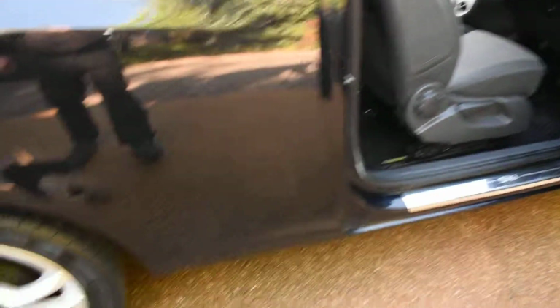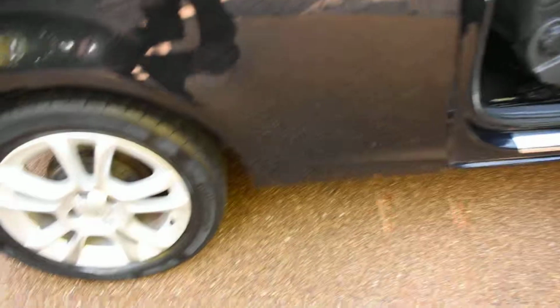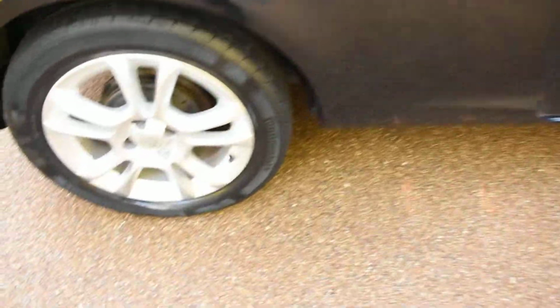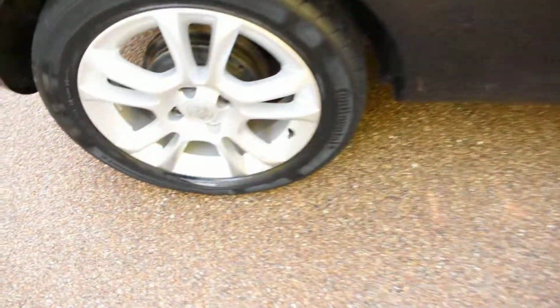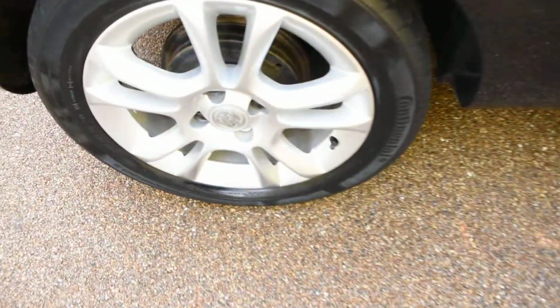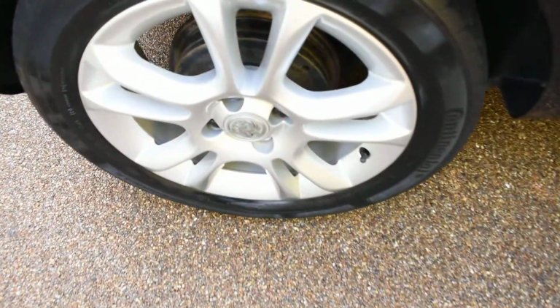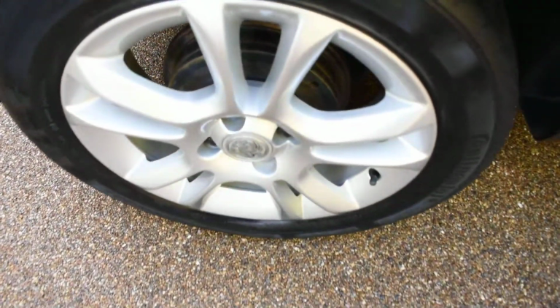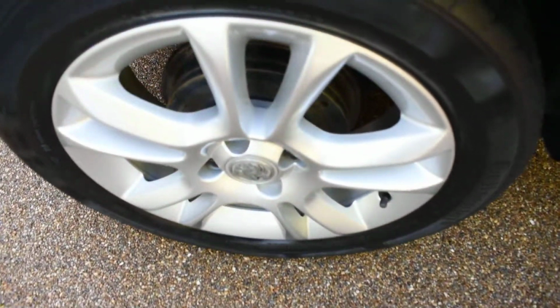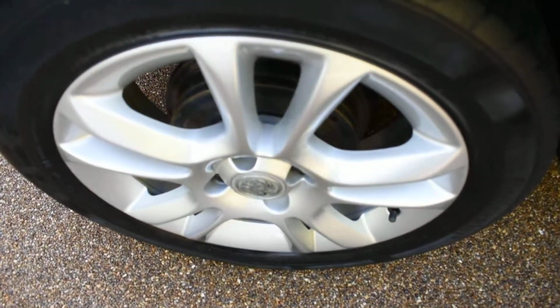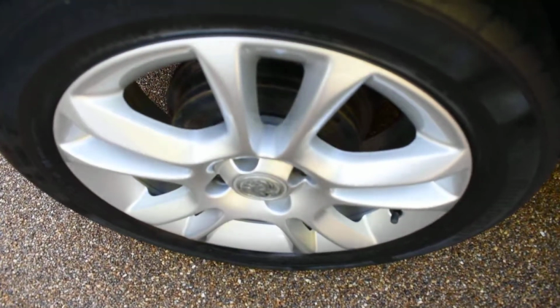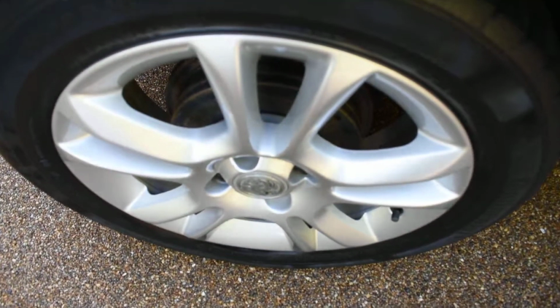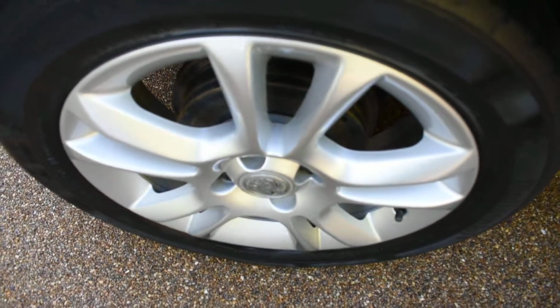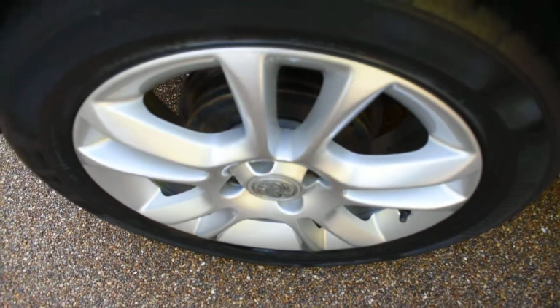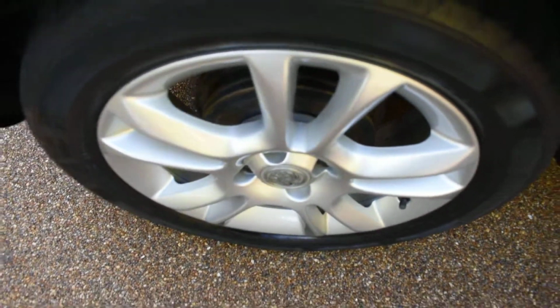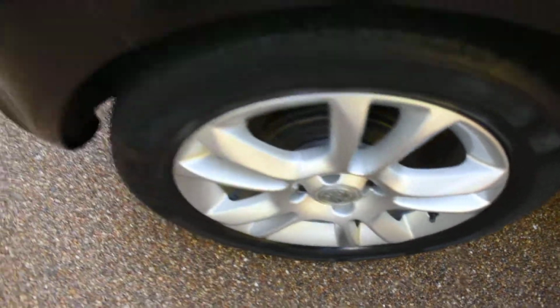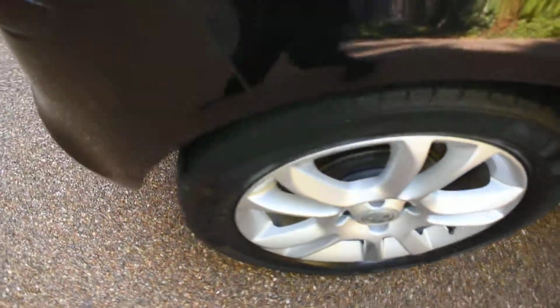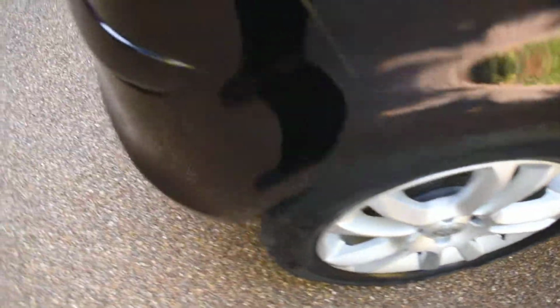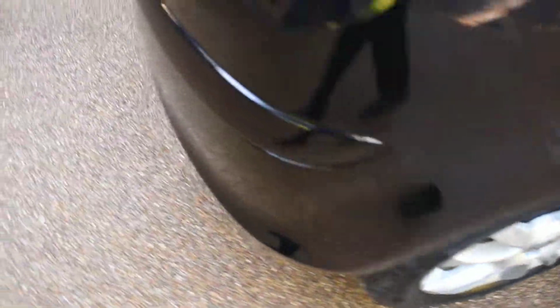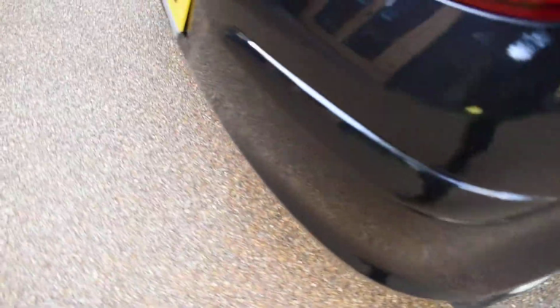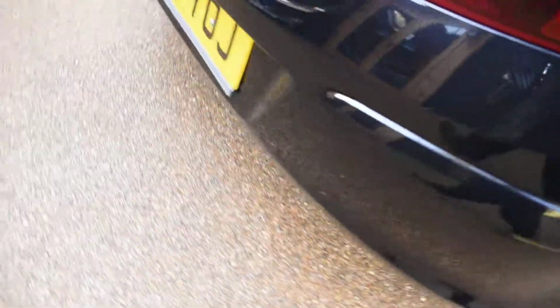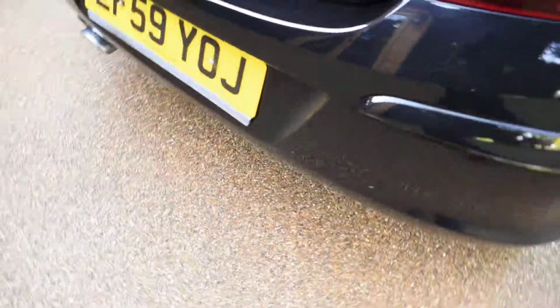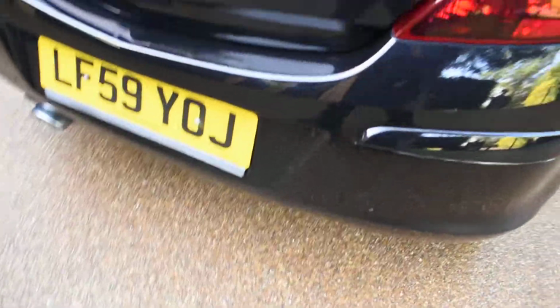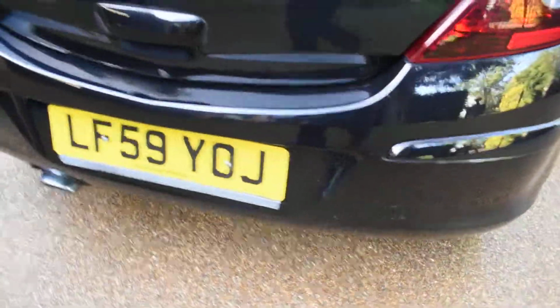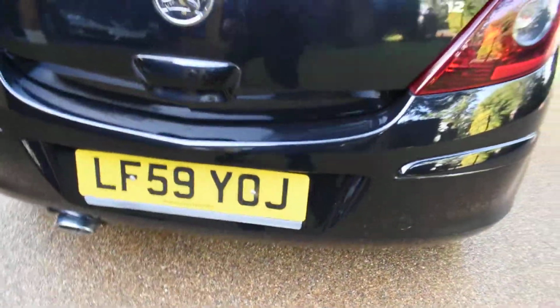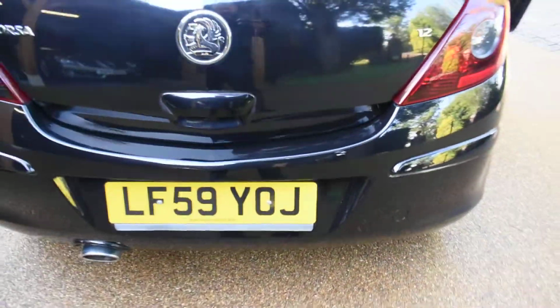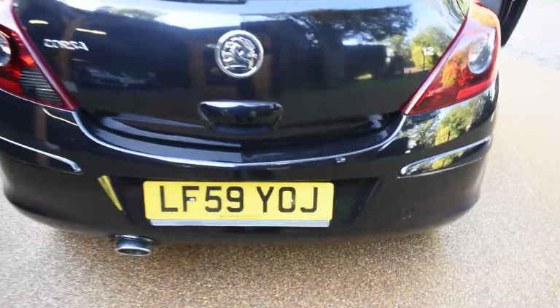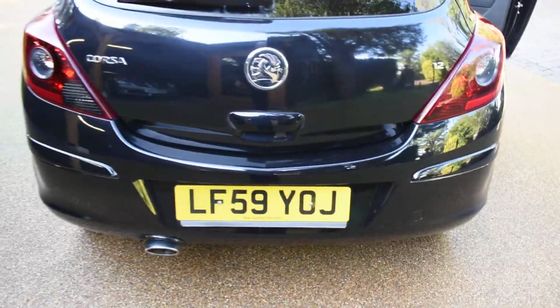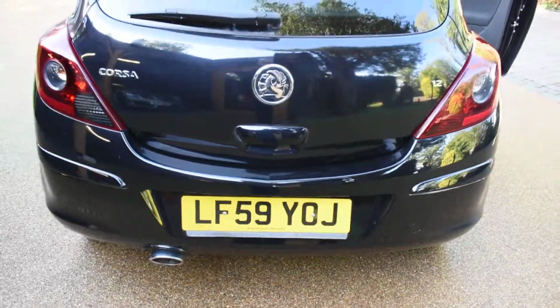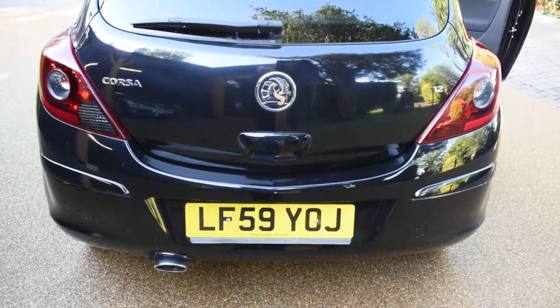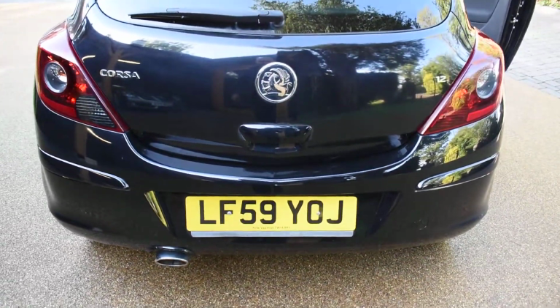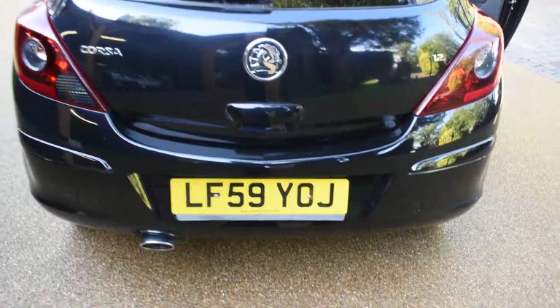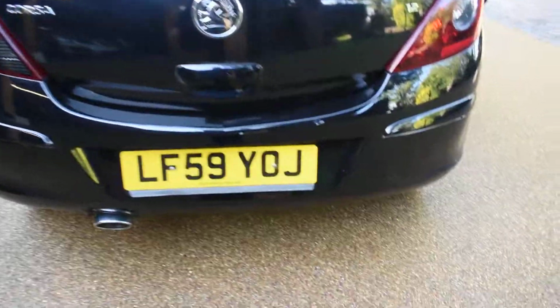Here we have the offside rear wheel, which is all perfect with no damage. There's no bad damage to the rear bumper at all — that's in nice condition.